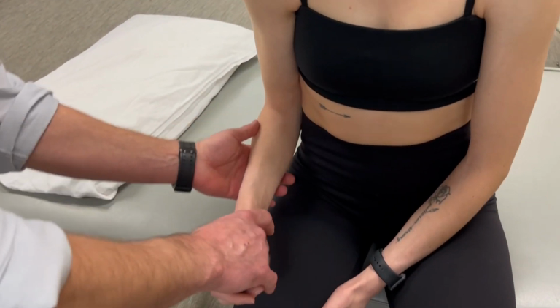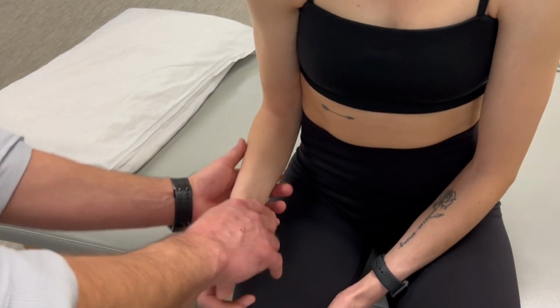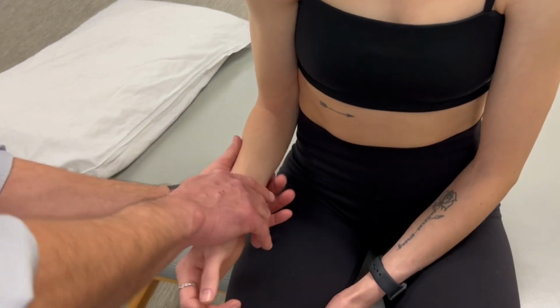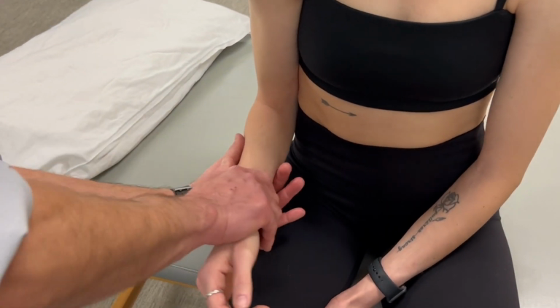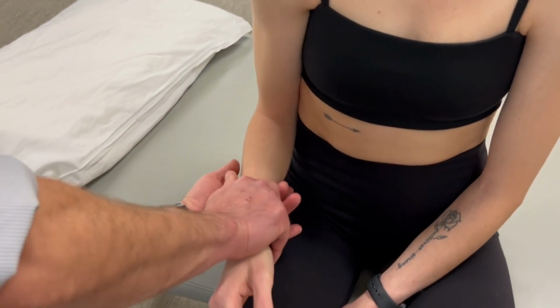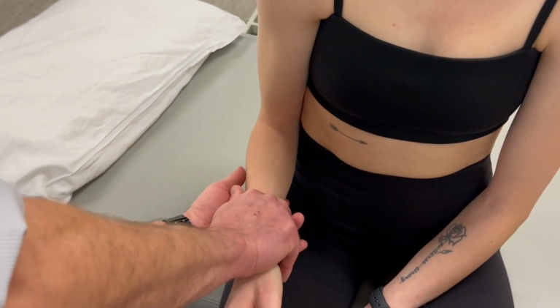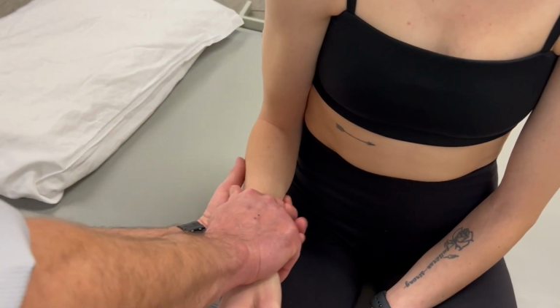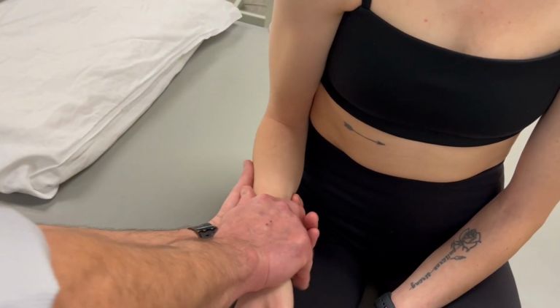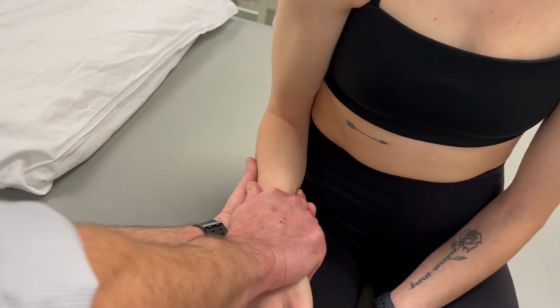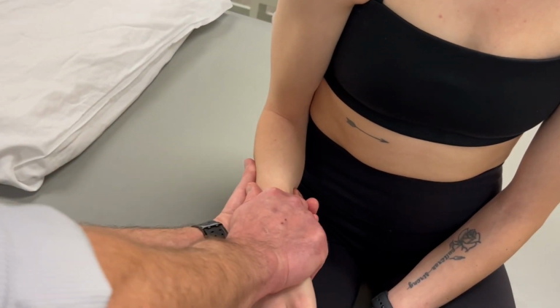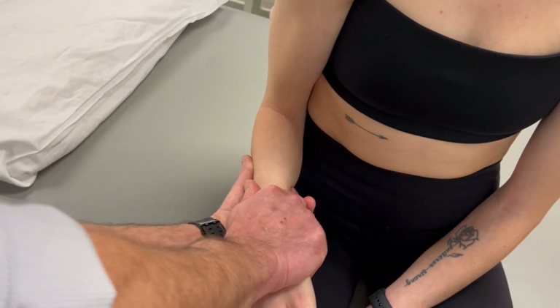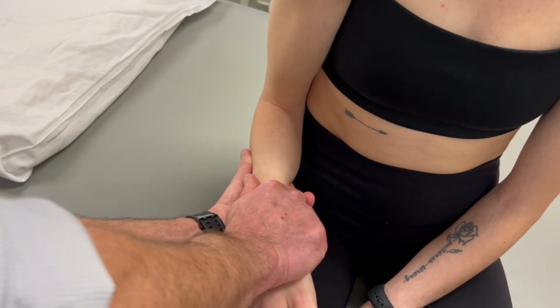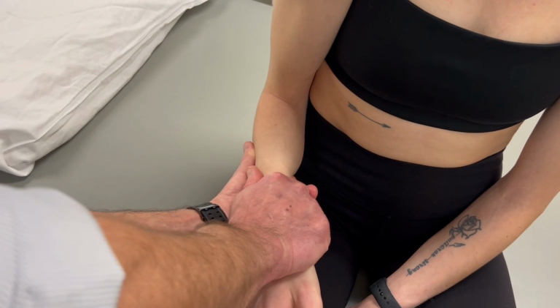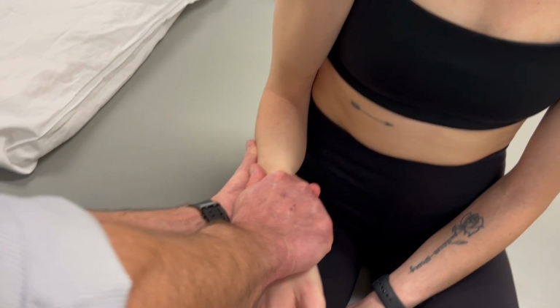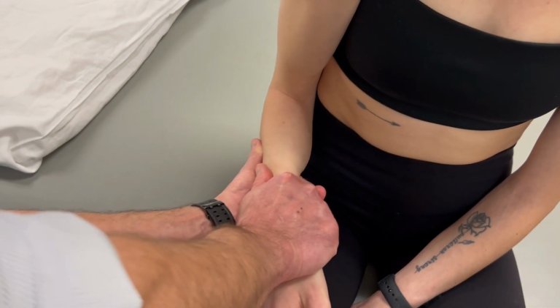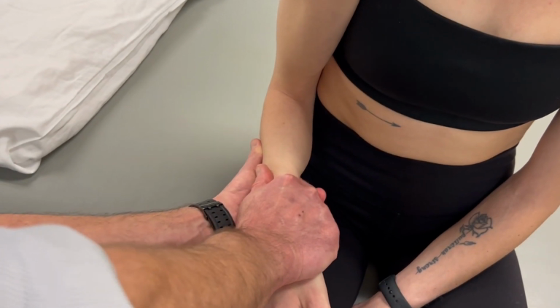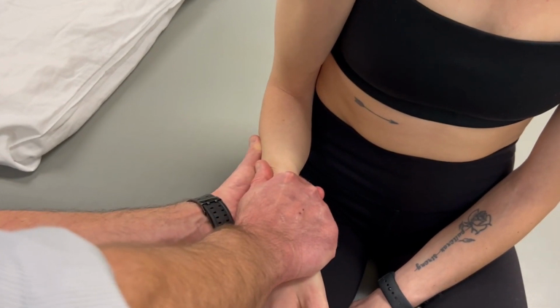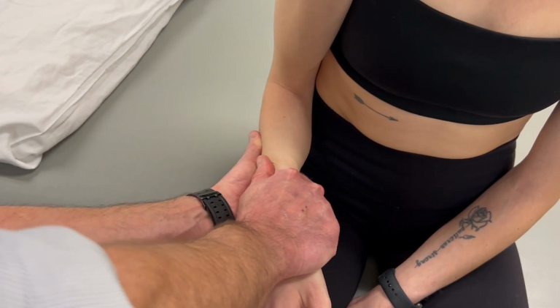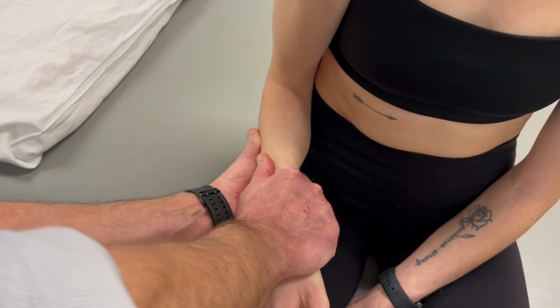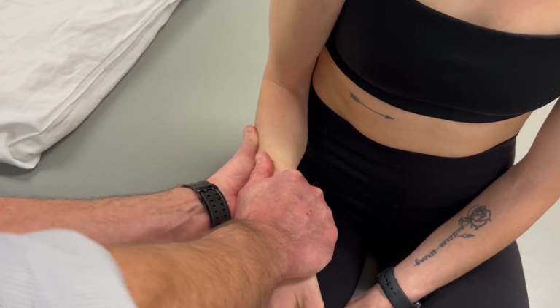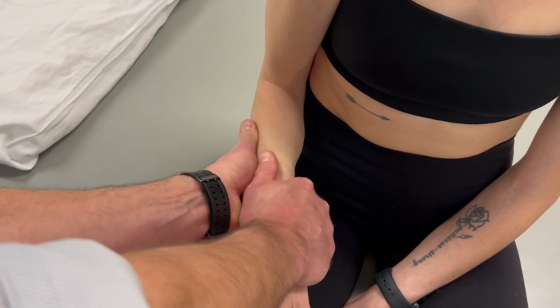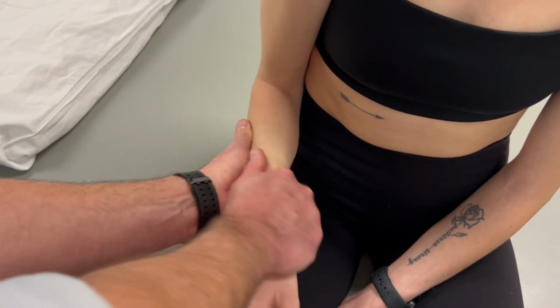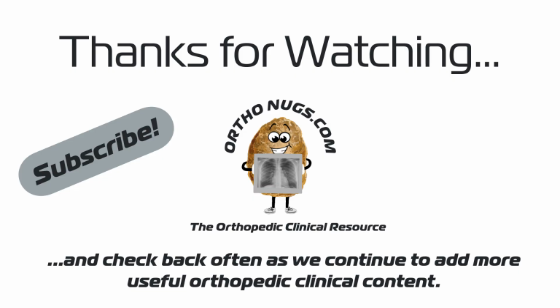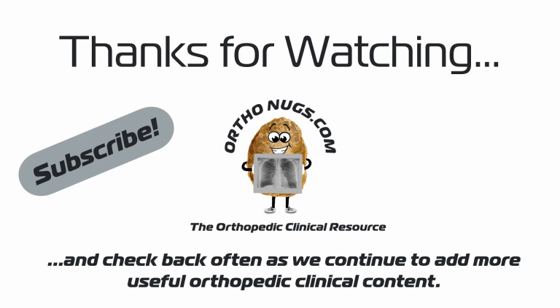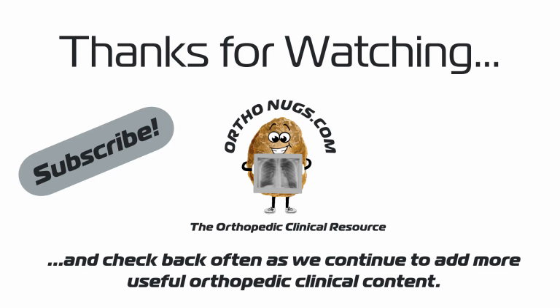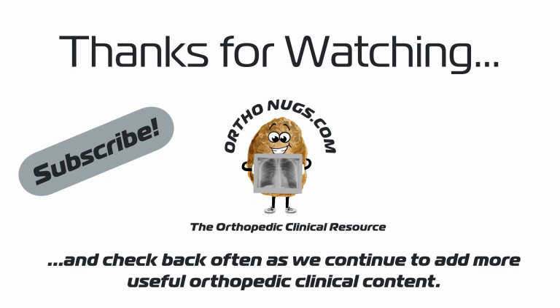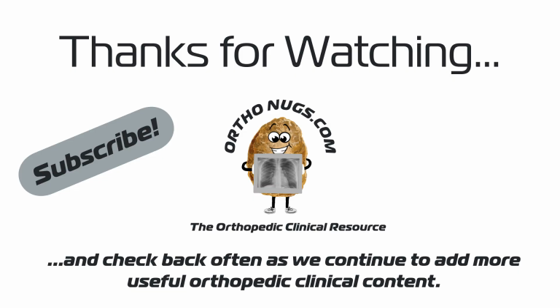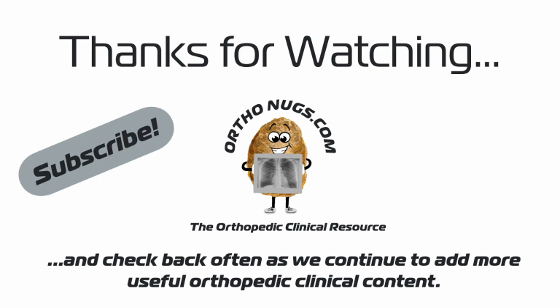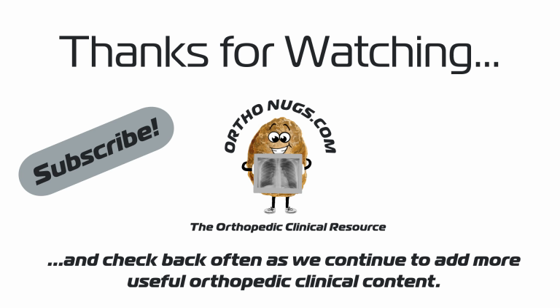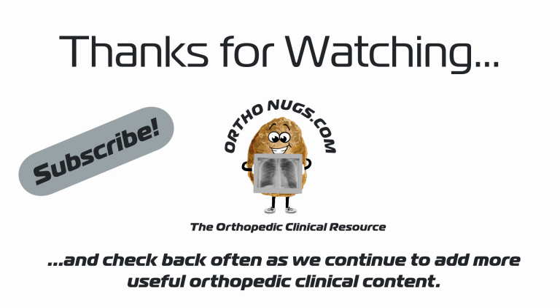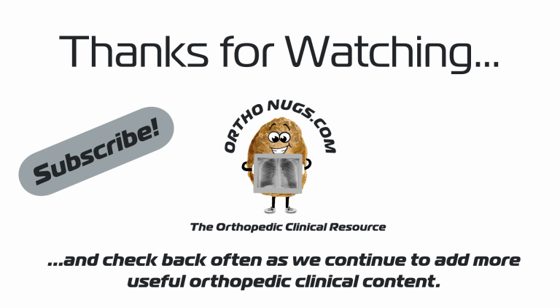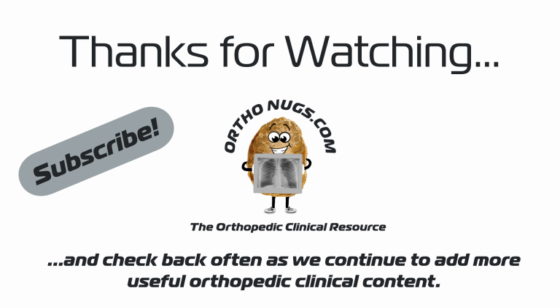So hold it right there. Don't let me move you. Hold.